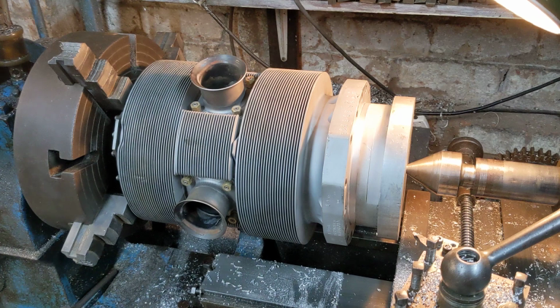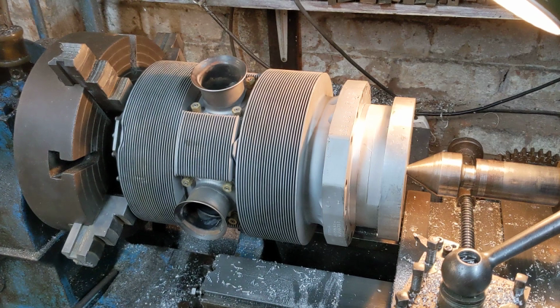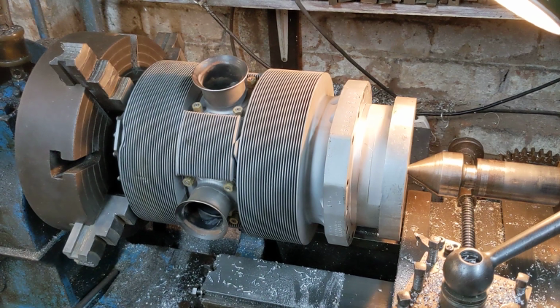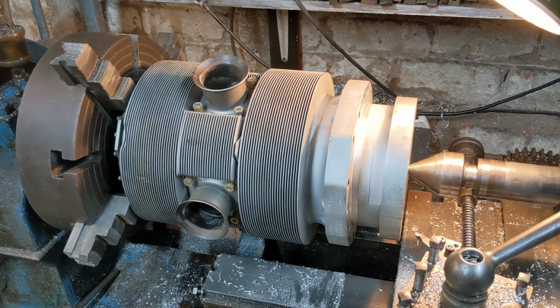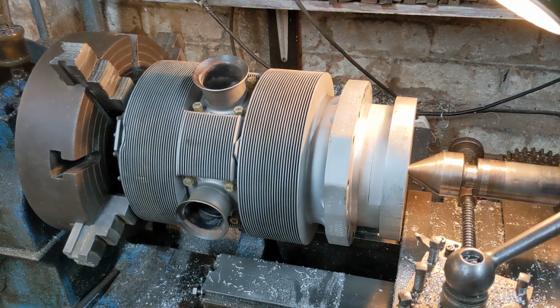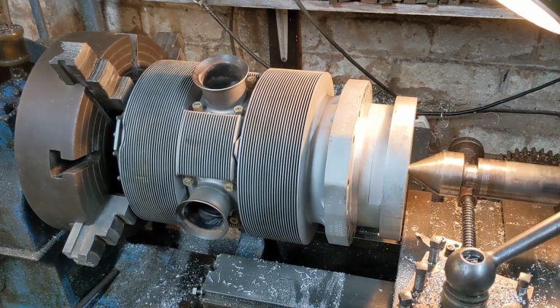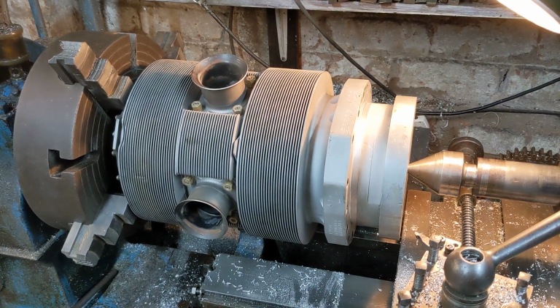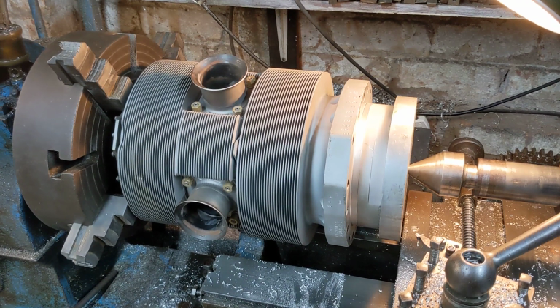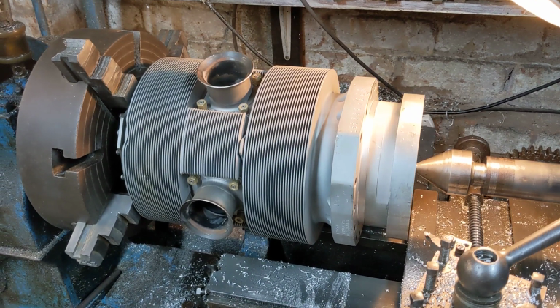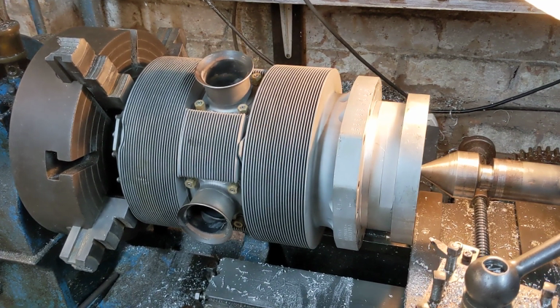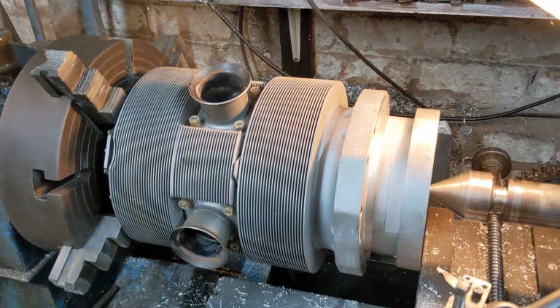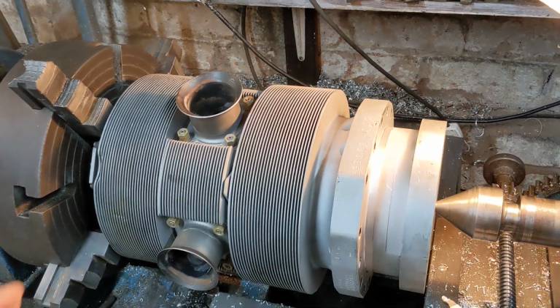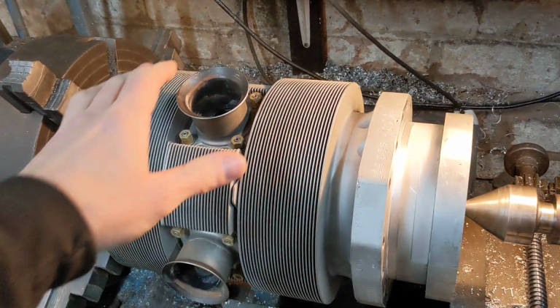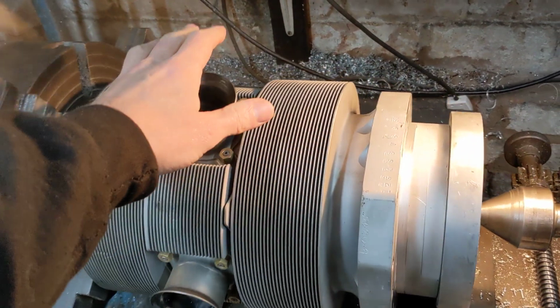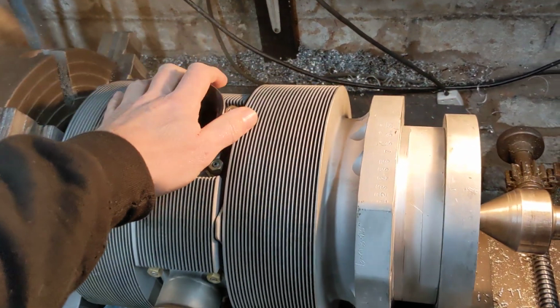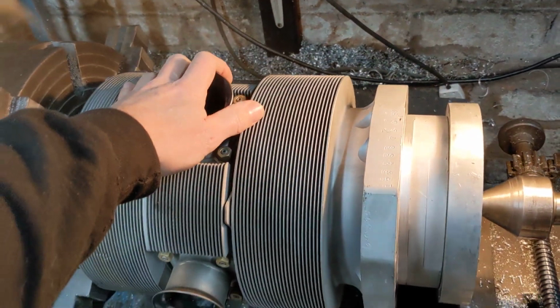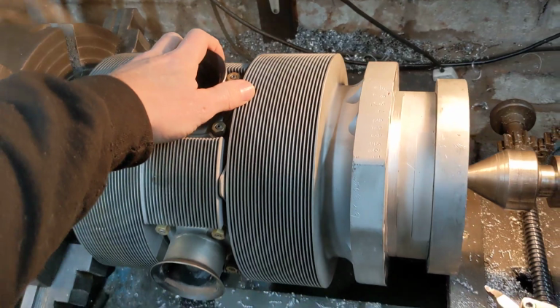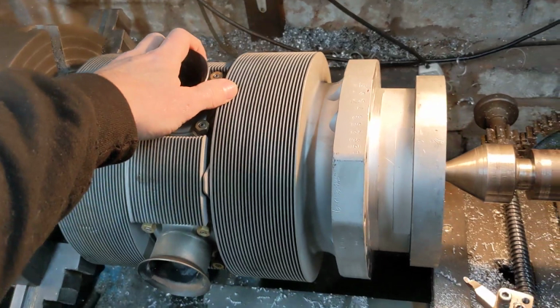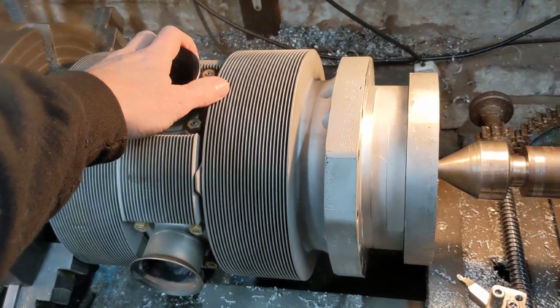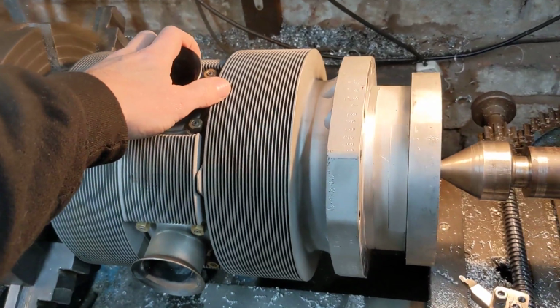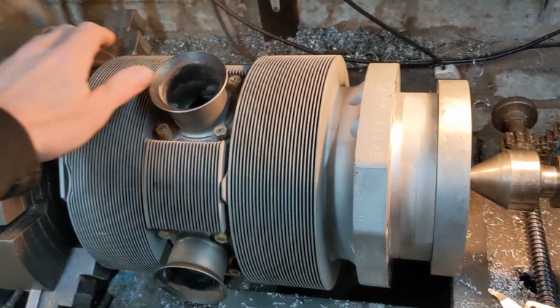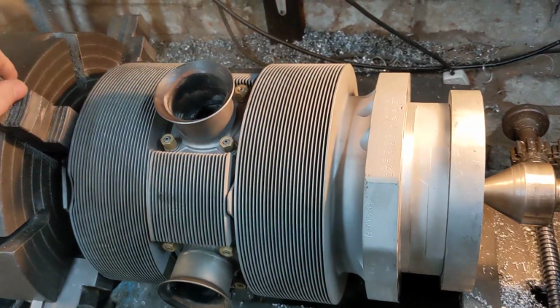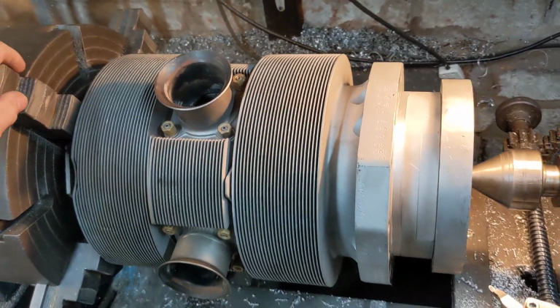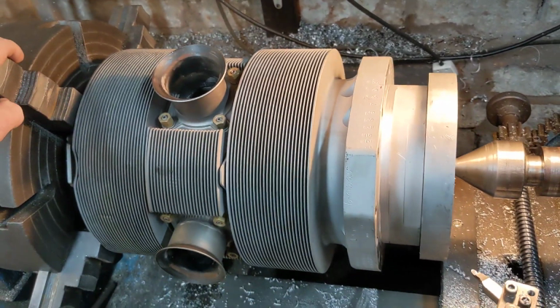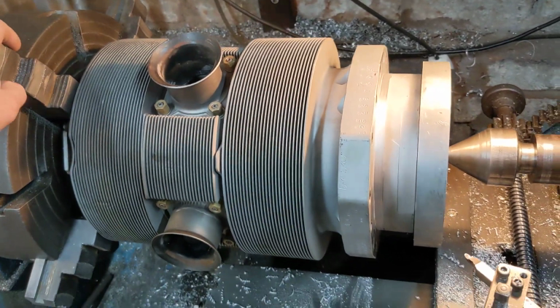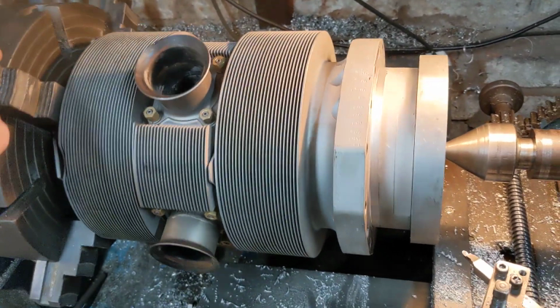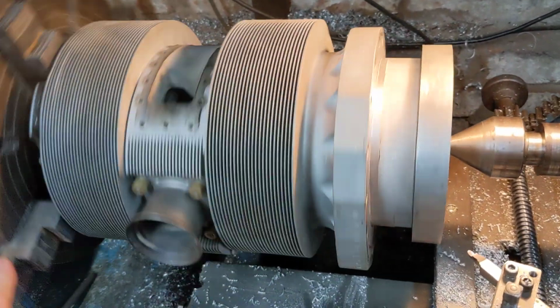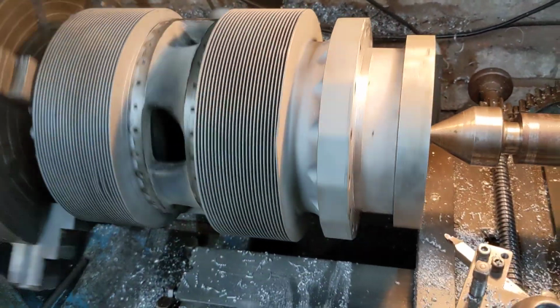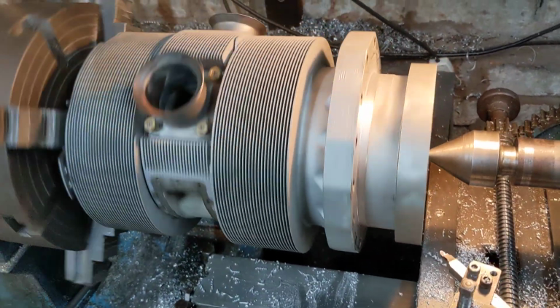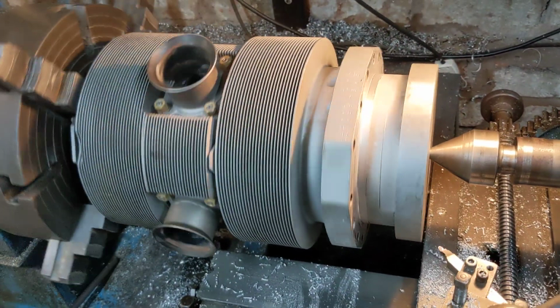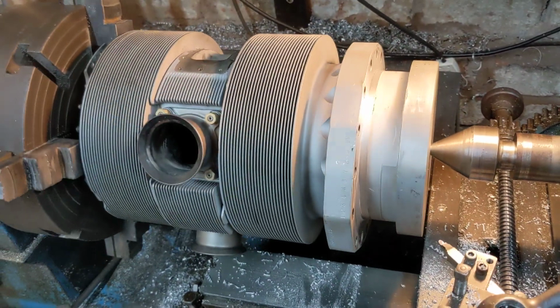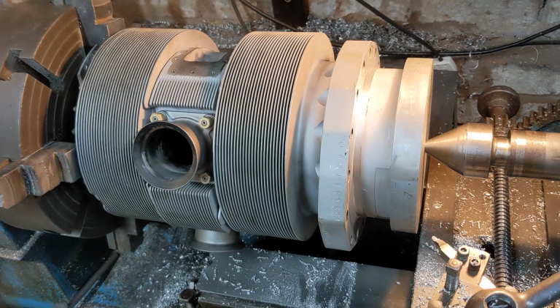Hello, welcome back to Project Hercules Diaries. We have here the spare cylinder that we've got in the Churchill lathe because we've been machining that today.